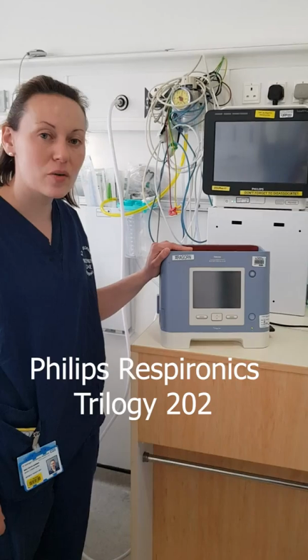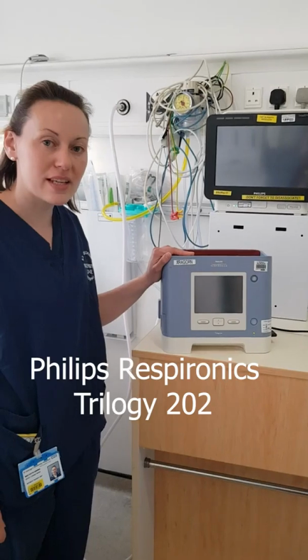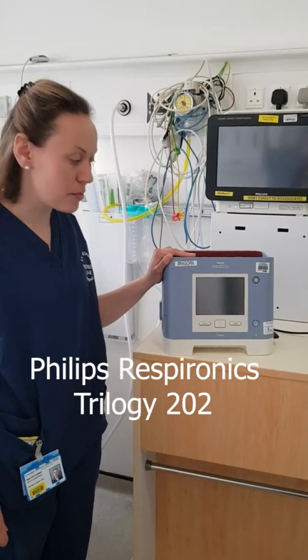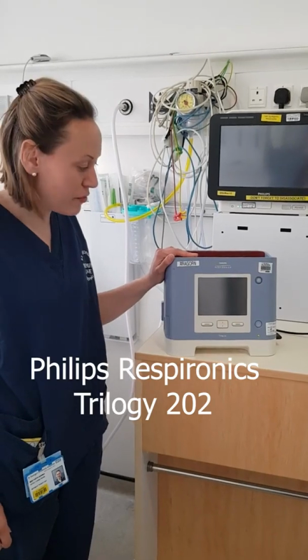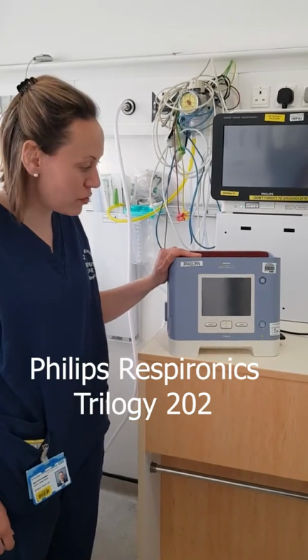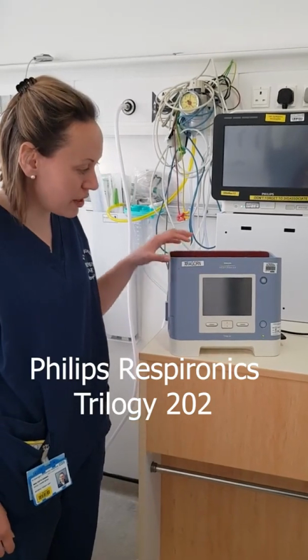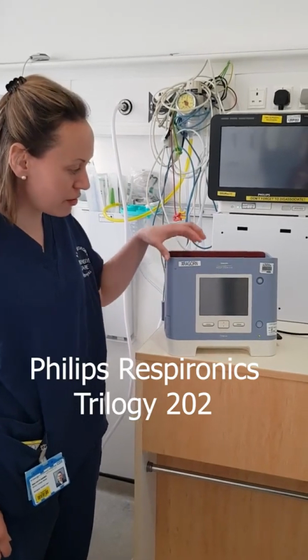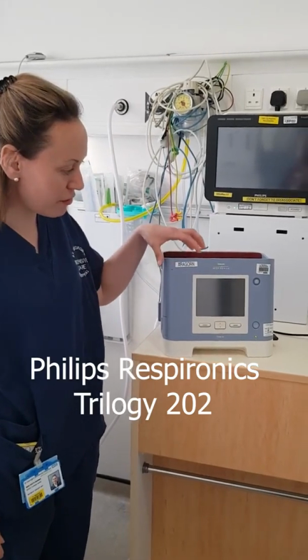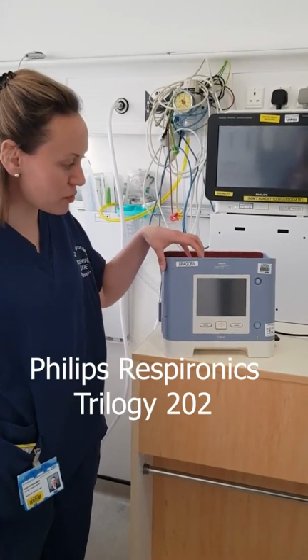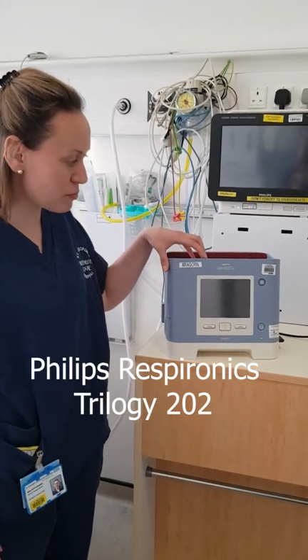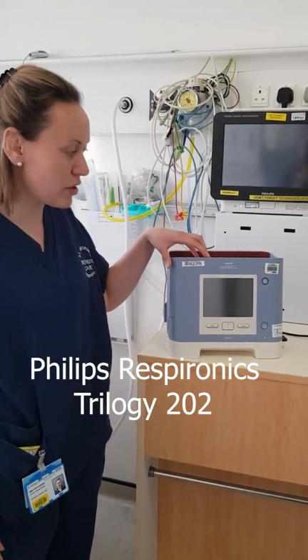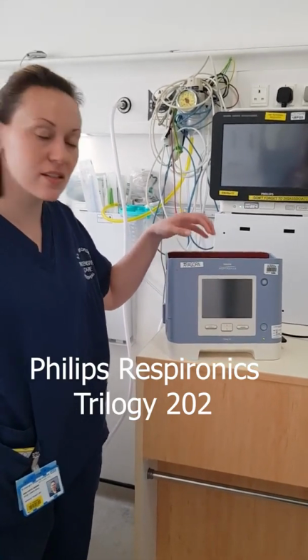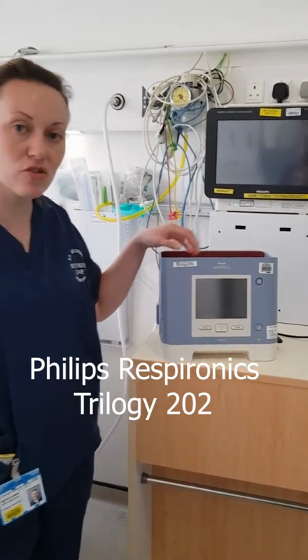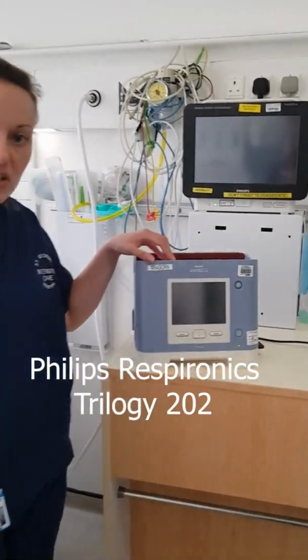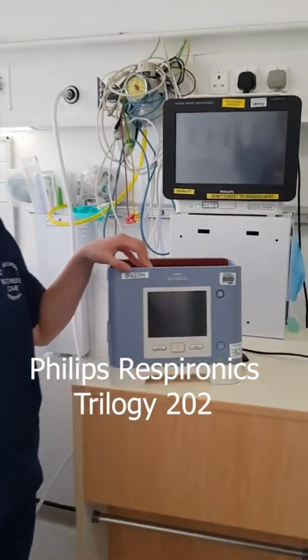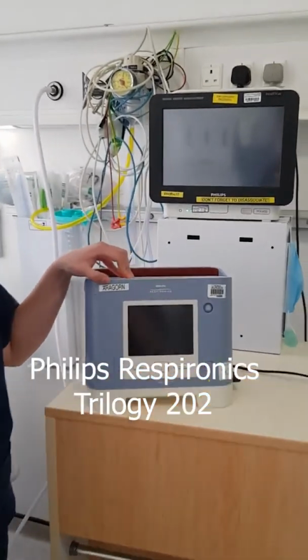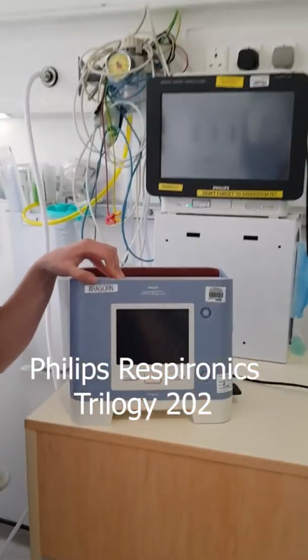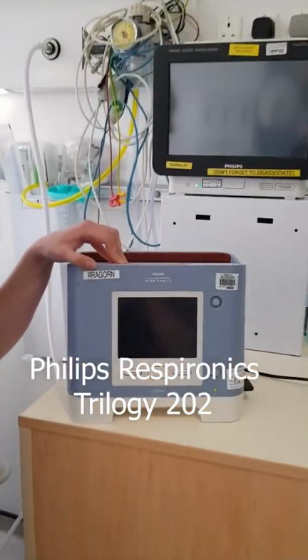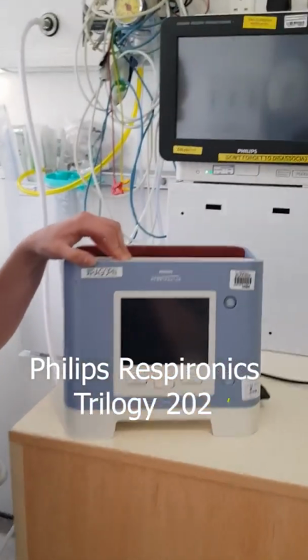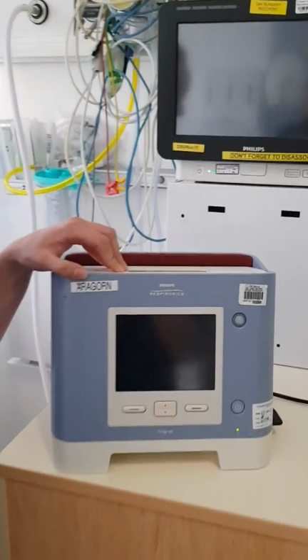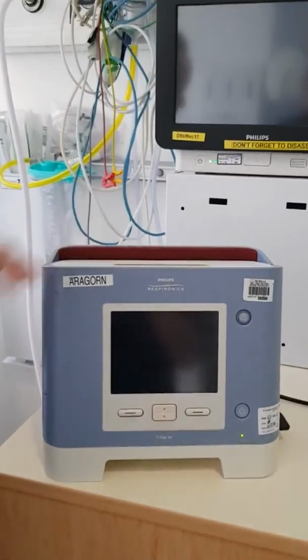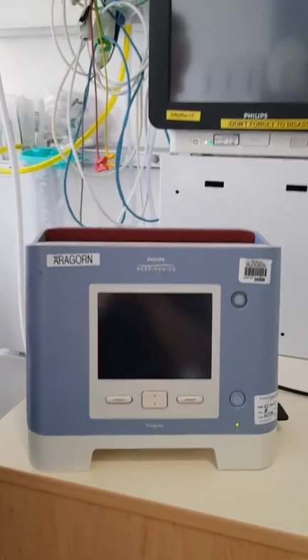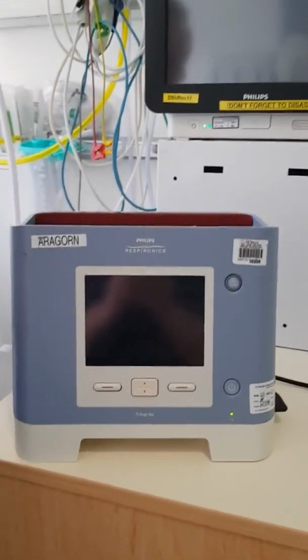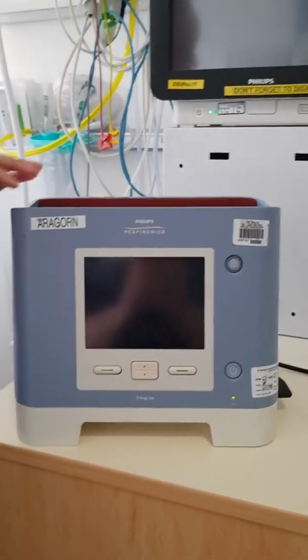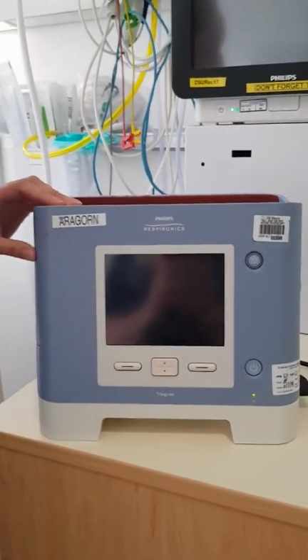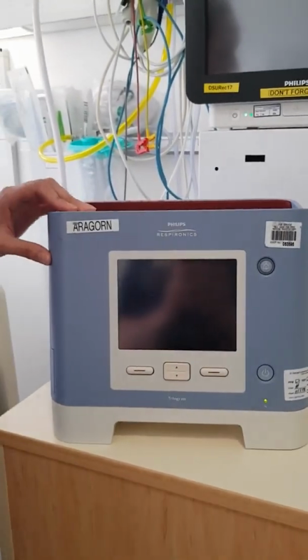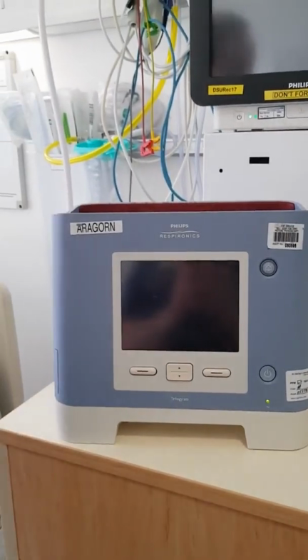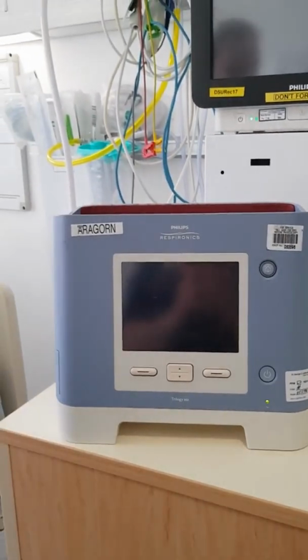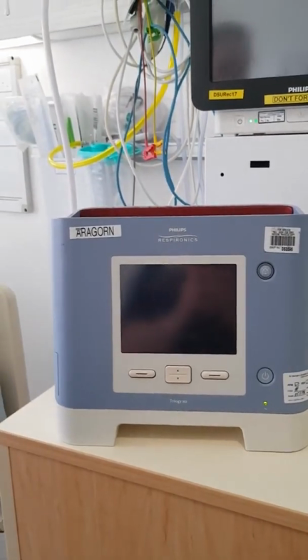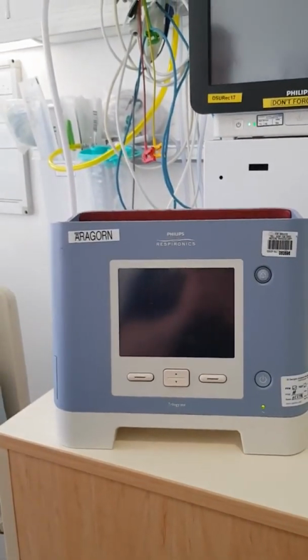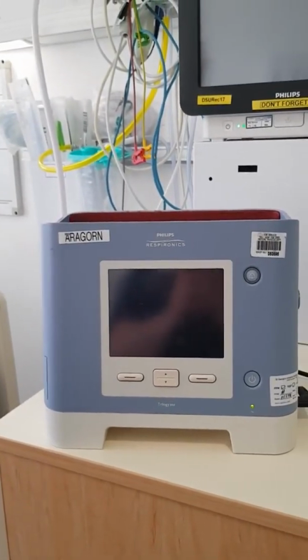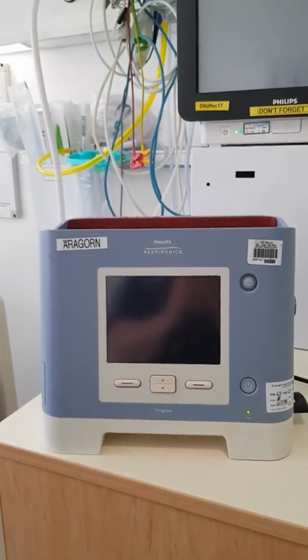Quick setup for the Philips Respironics Trilogy ventilator. We'll show you the circuit tubing that we'll use for that.